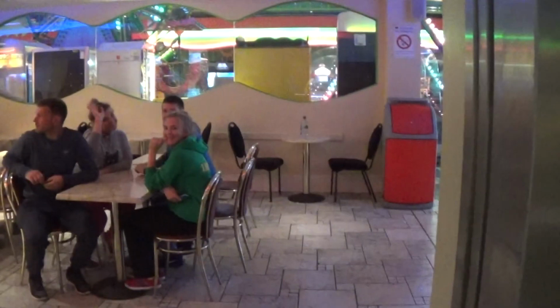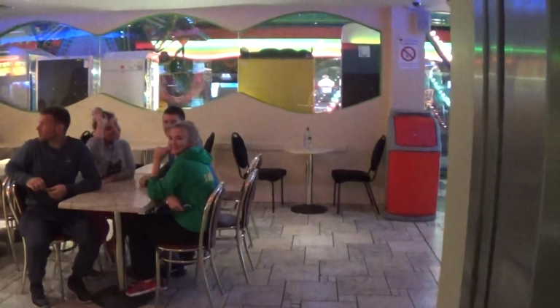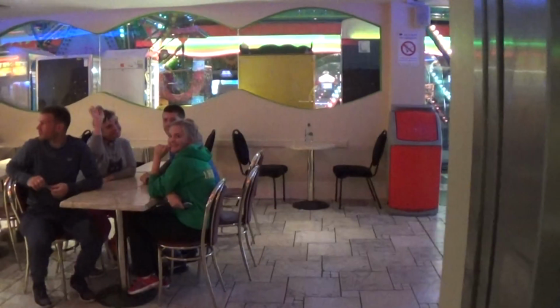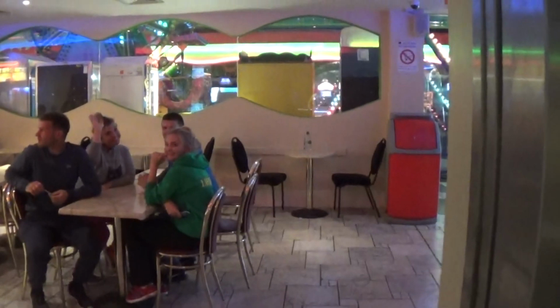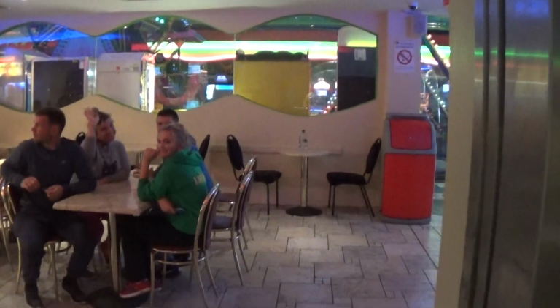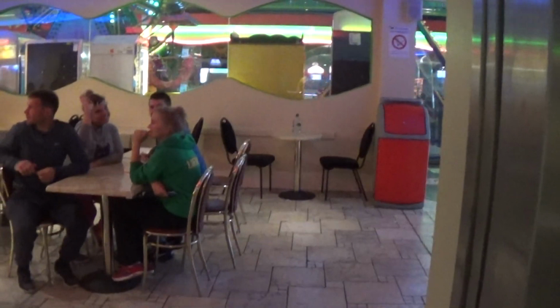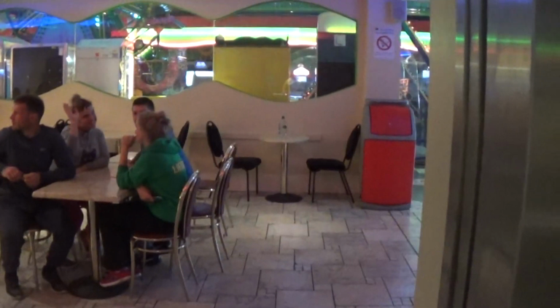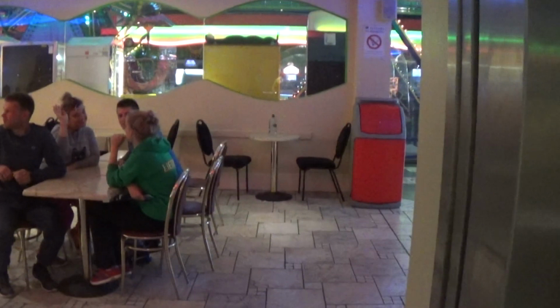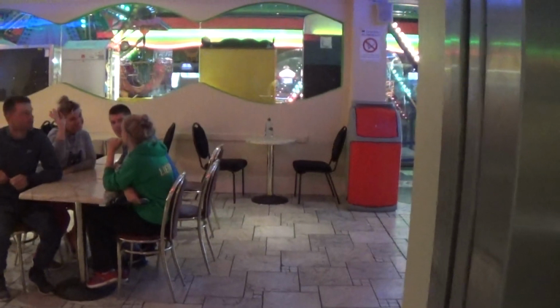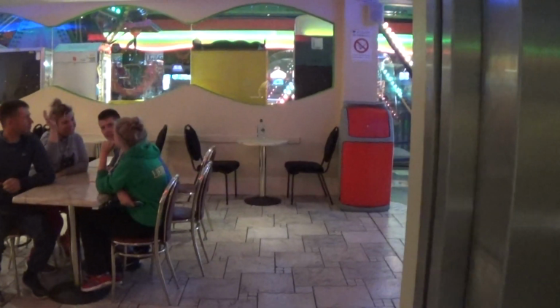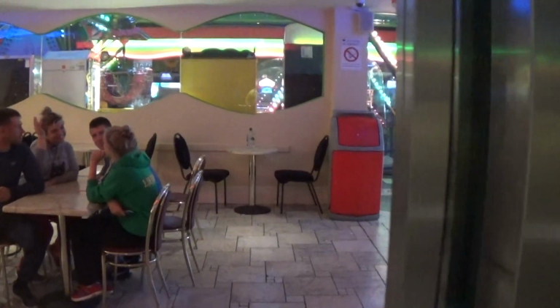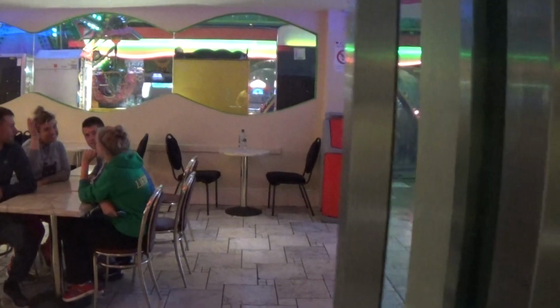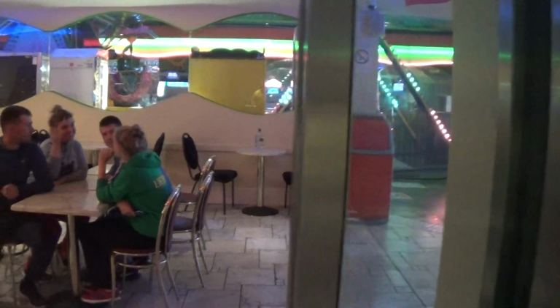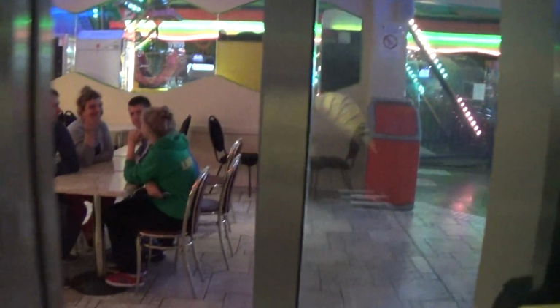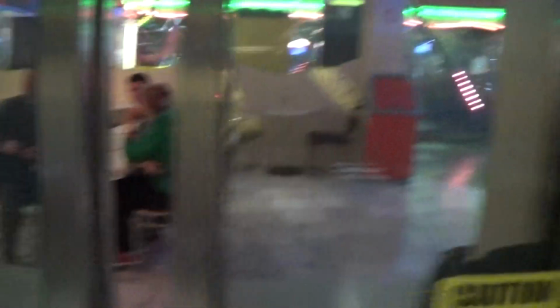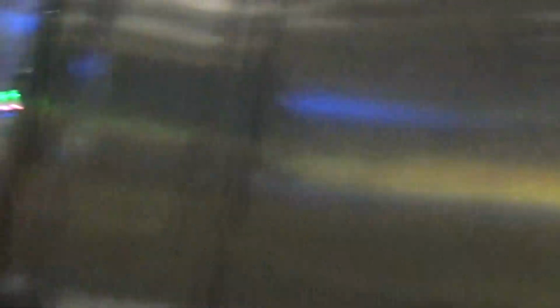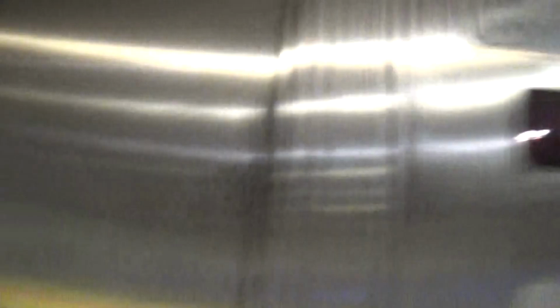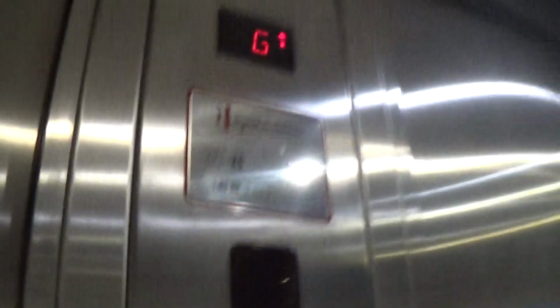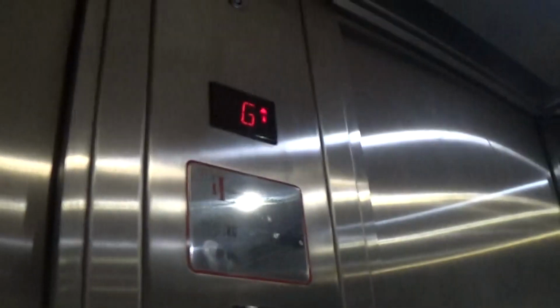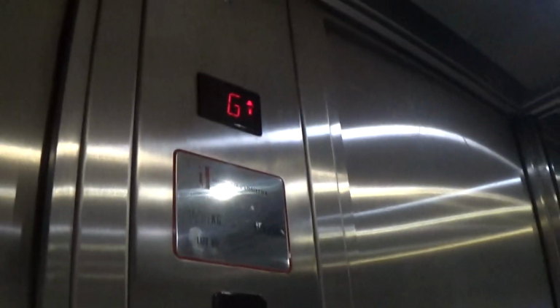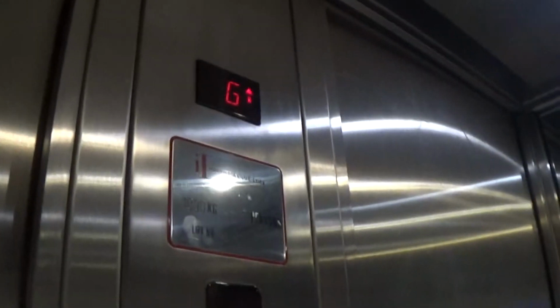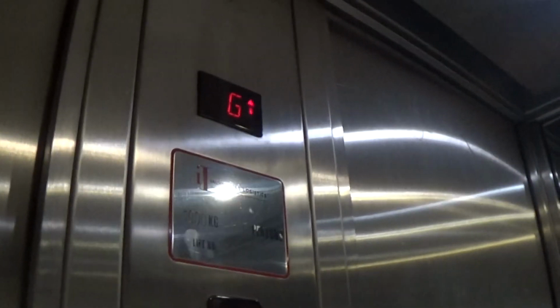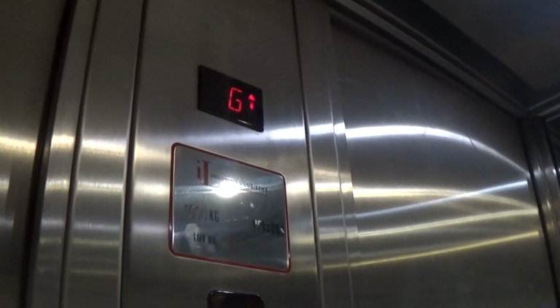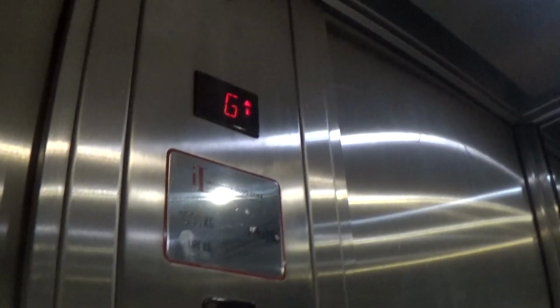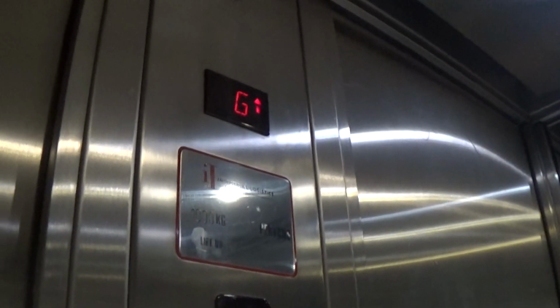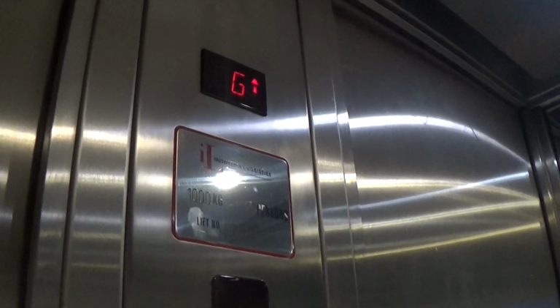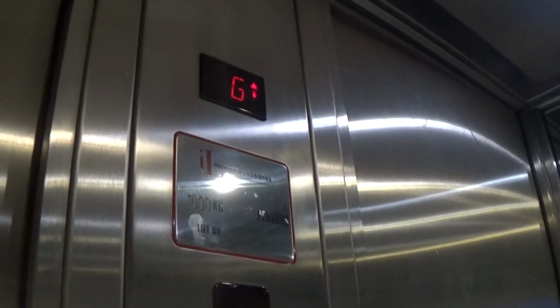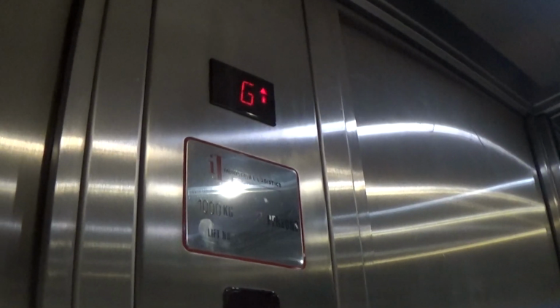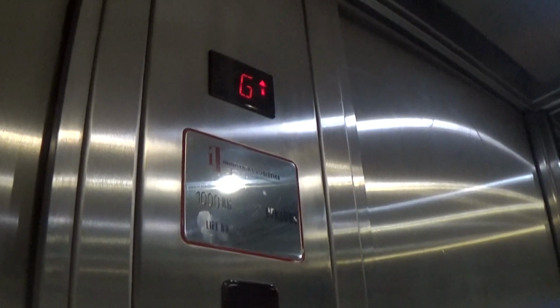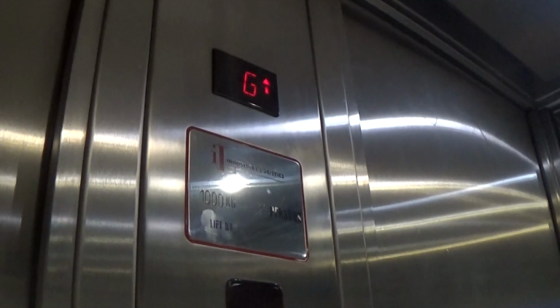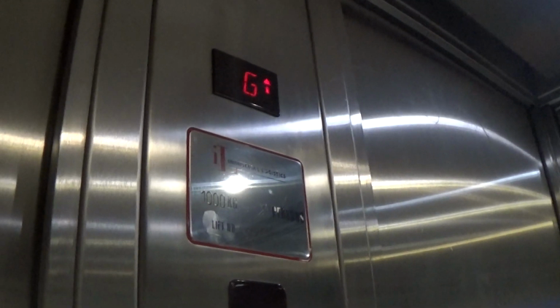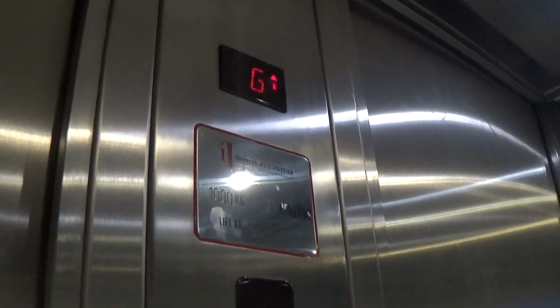Listen to the motor. The door is taking a while to close. The capacity is 1,000 kilos, 30 persons — was installed in the late 90s.